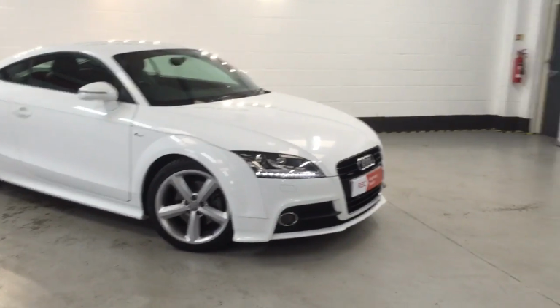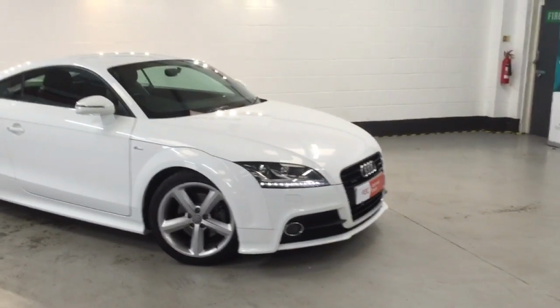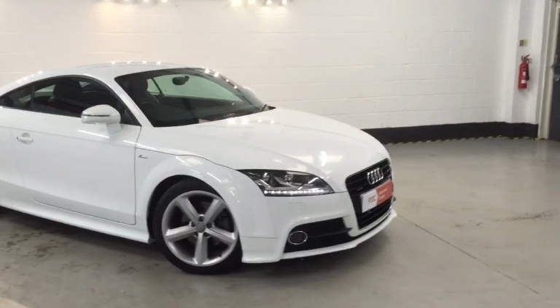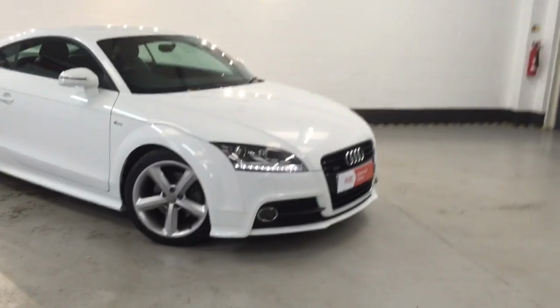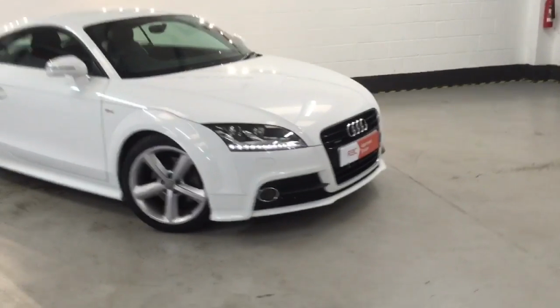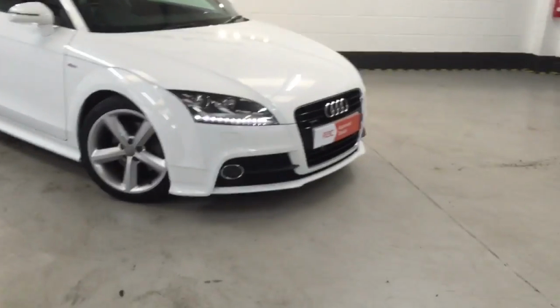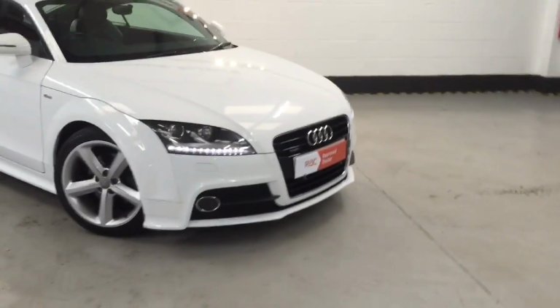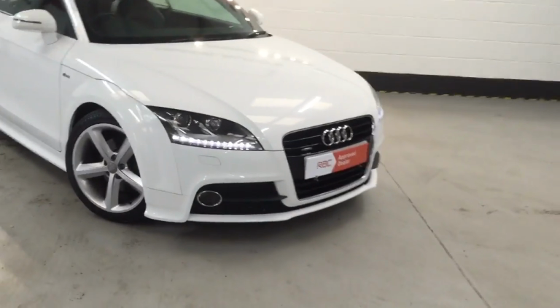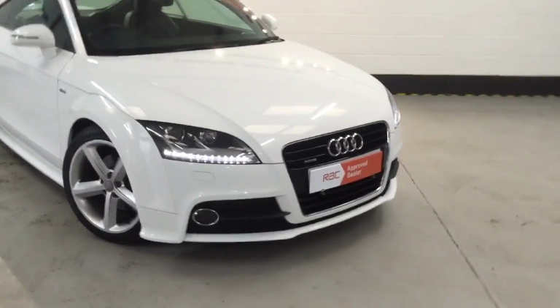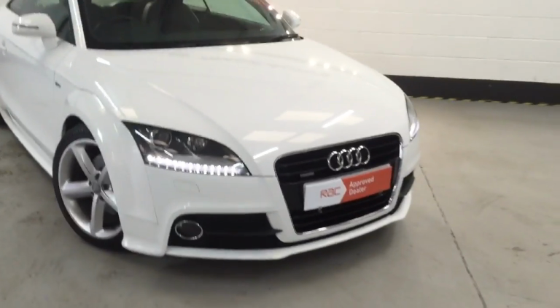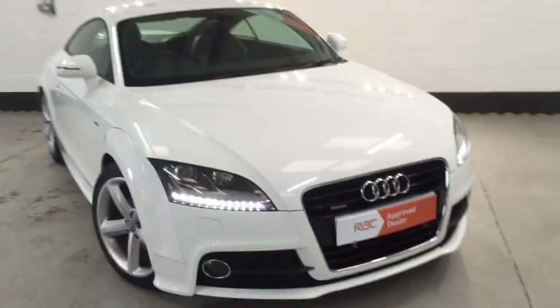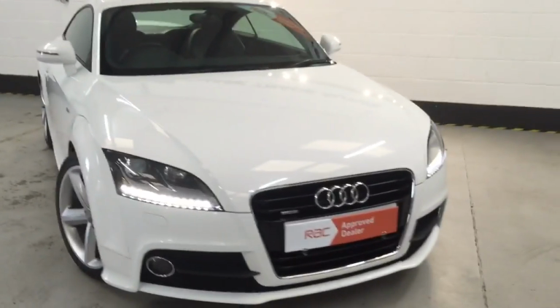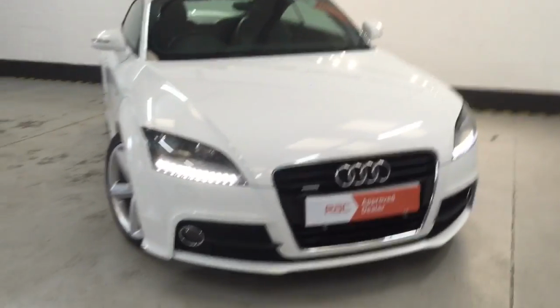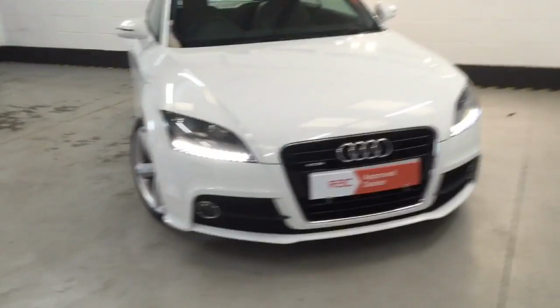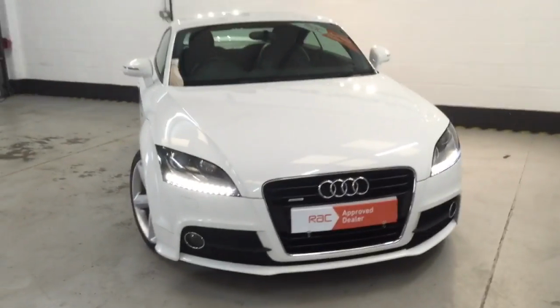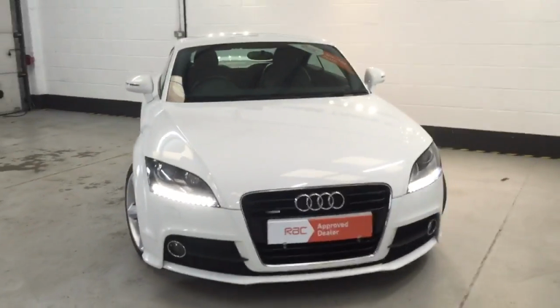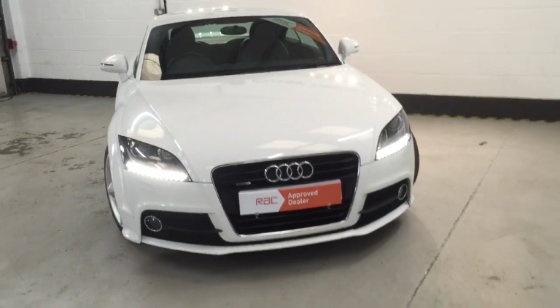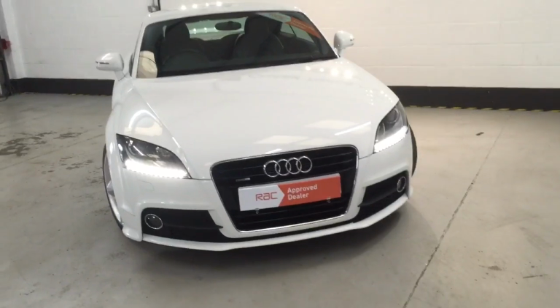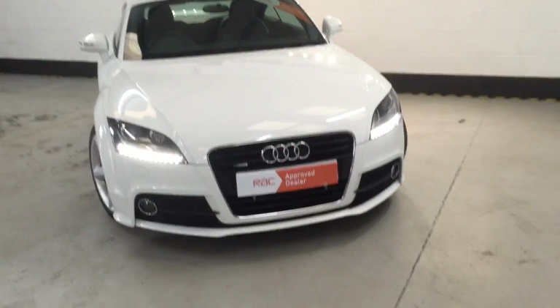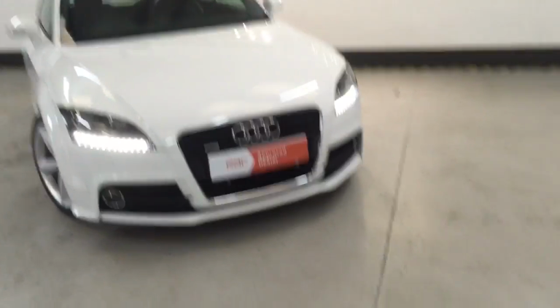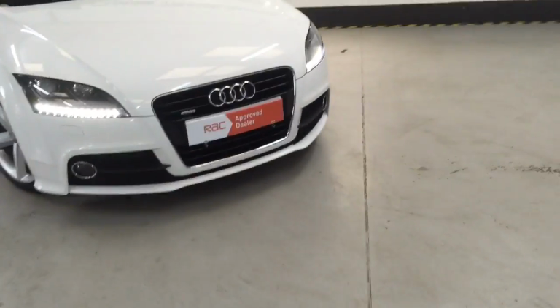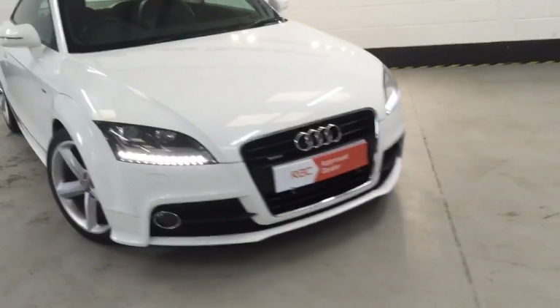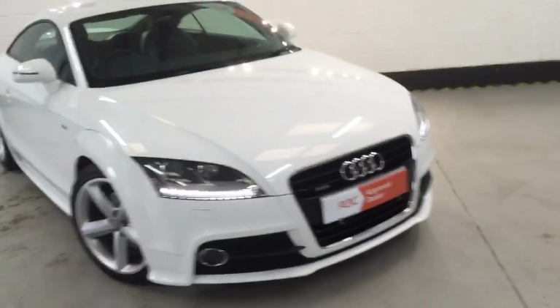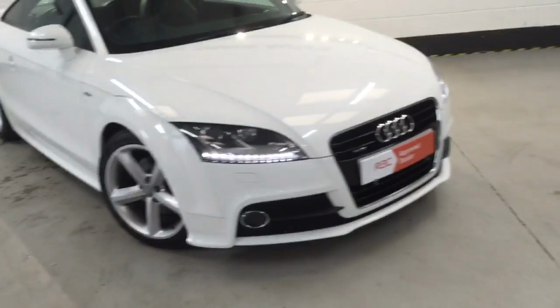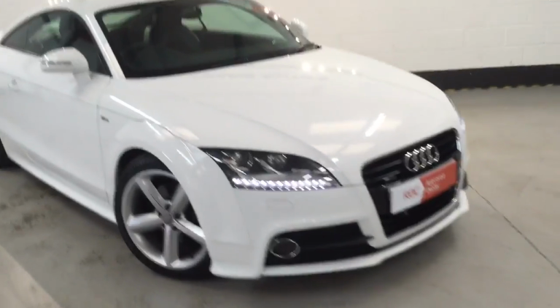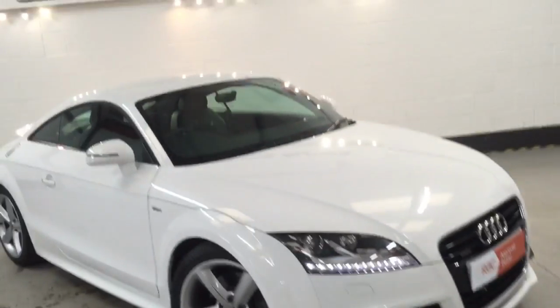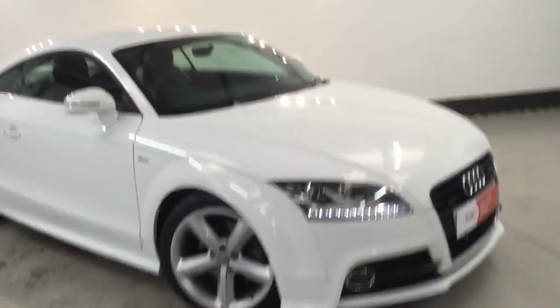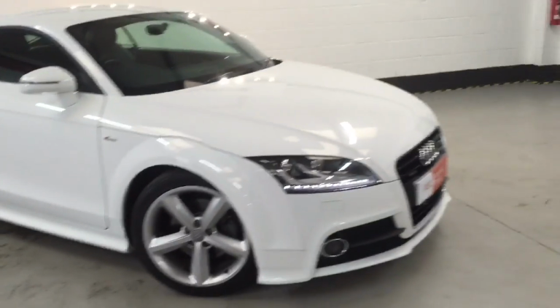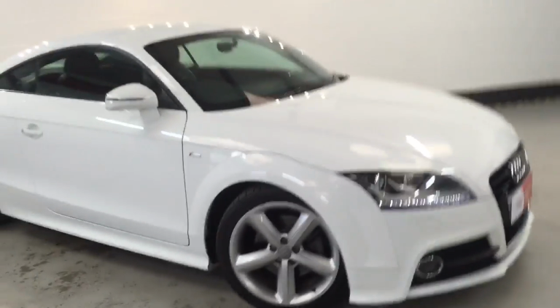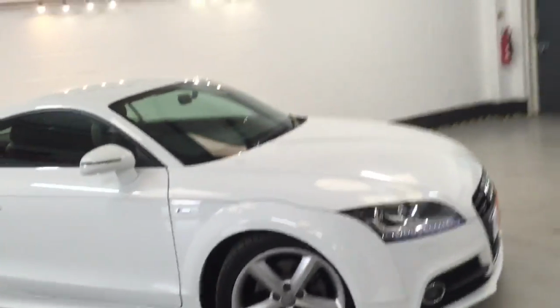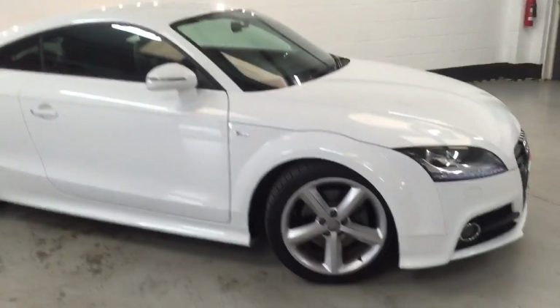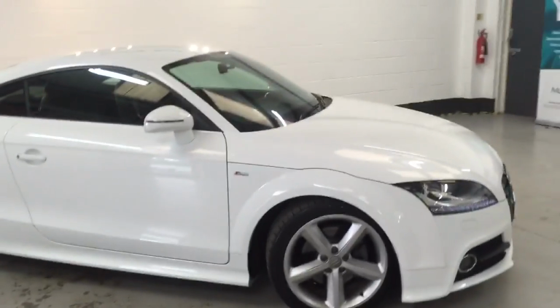You can see the car's got daytime running lights on the front, headlight washers, and Xenons. You can see the lovely iris white — this is a solid performance white, and all four alloys have been refurbished.